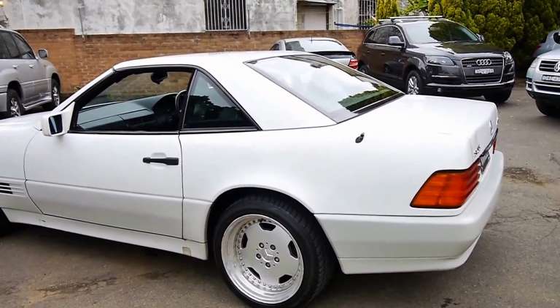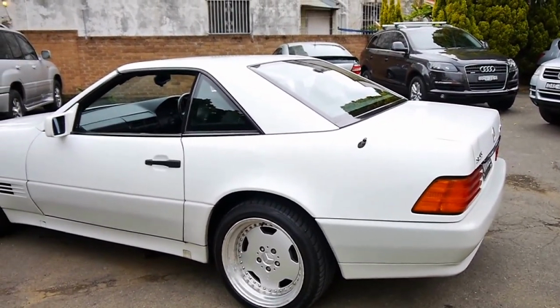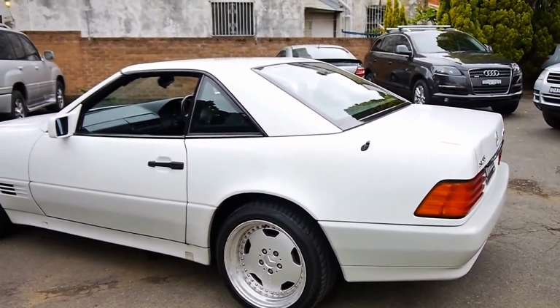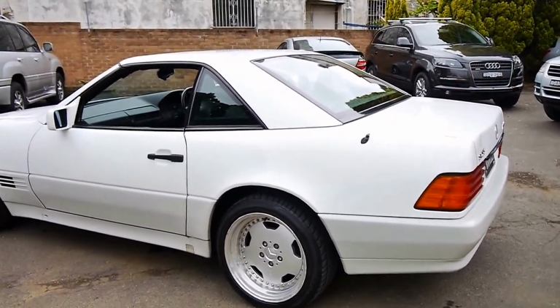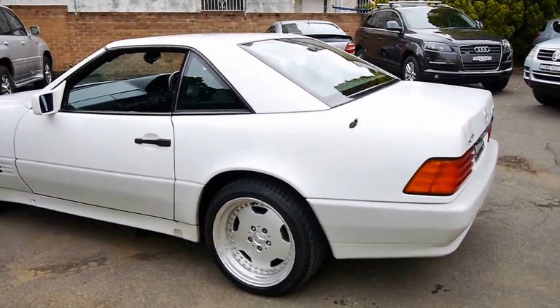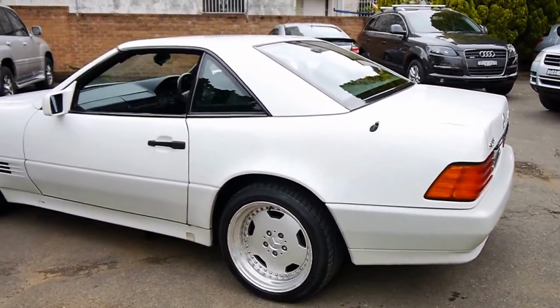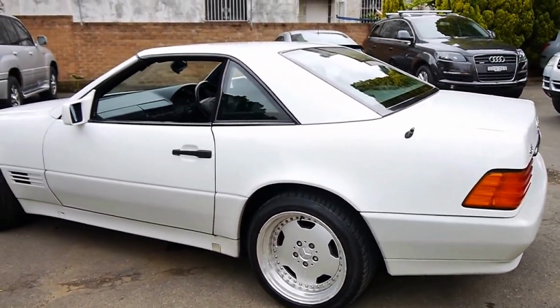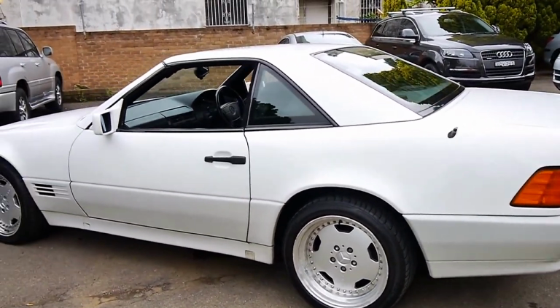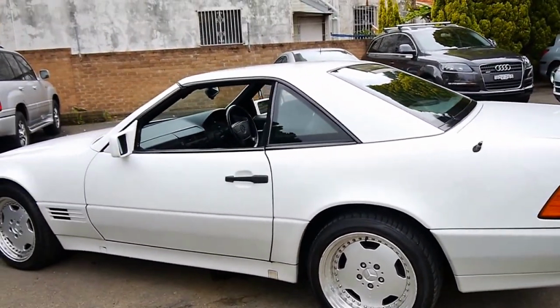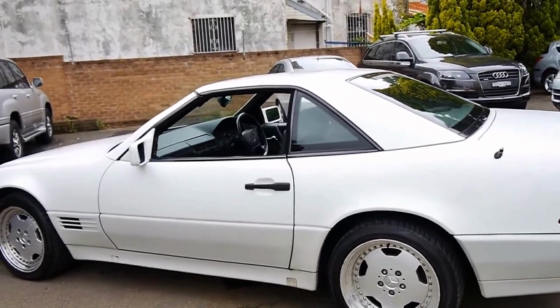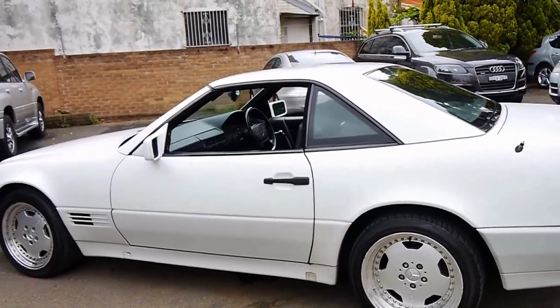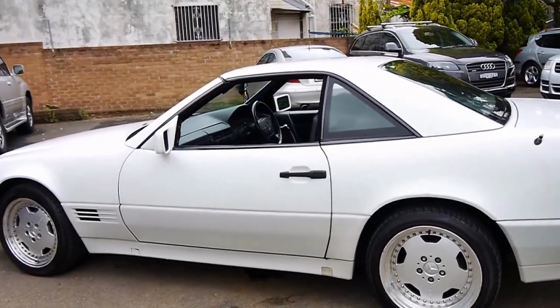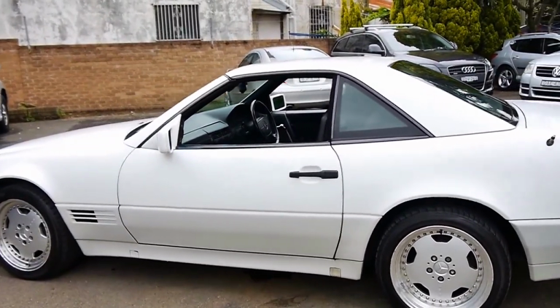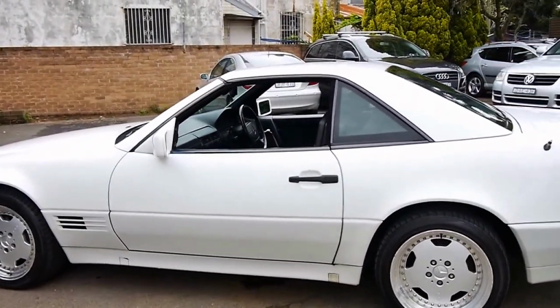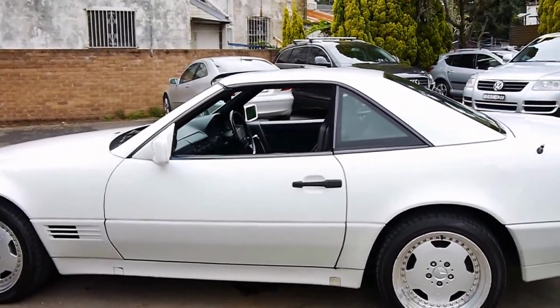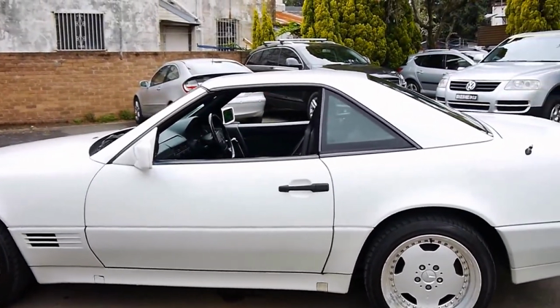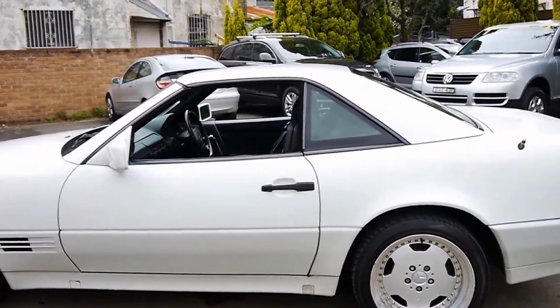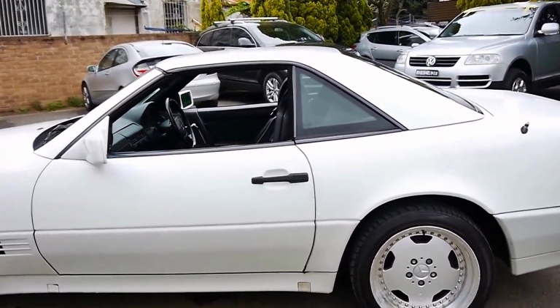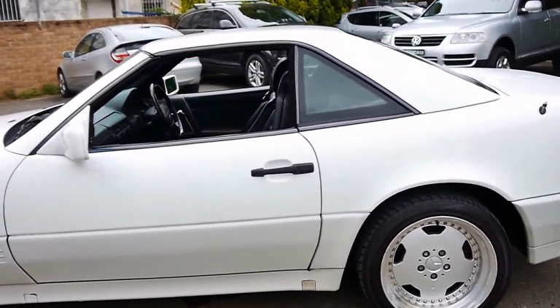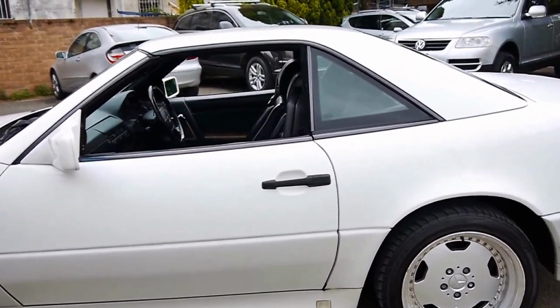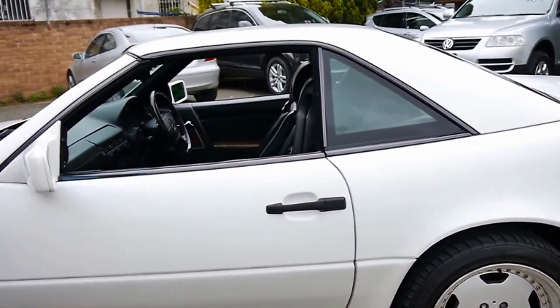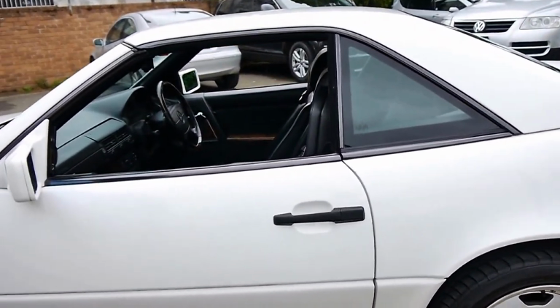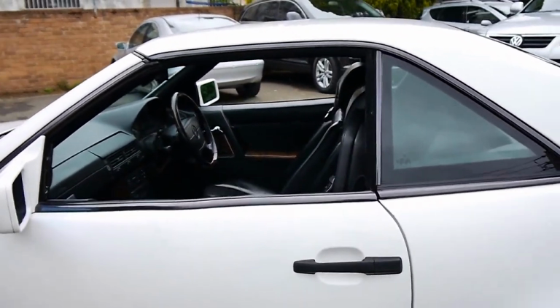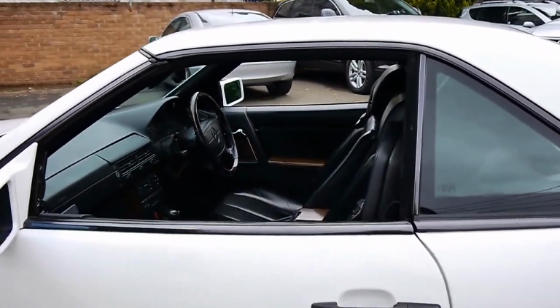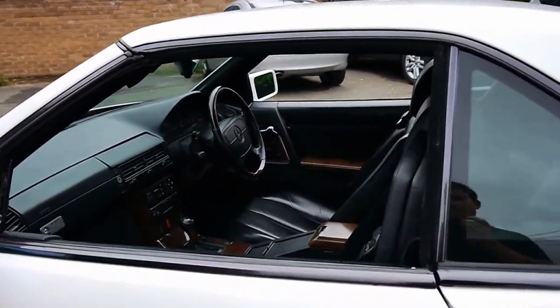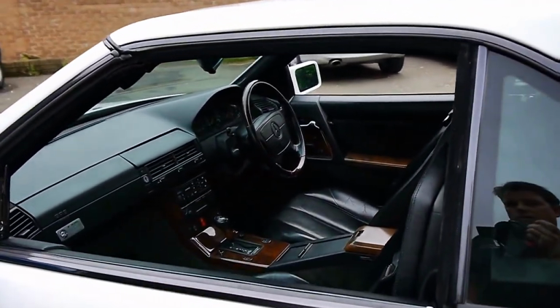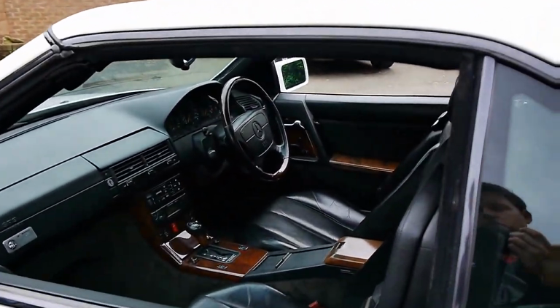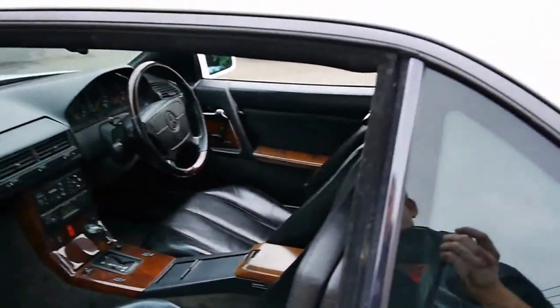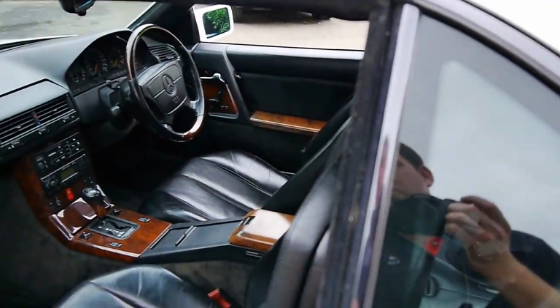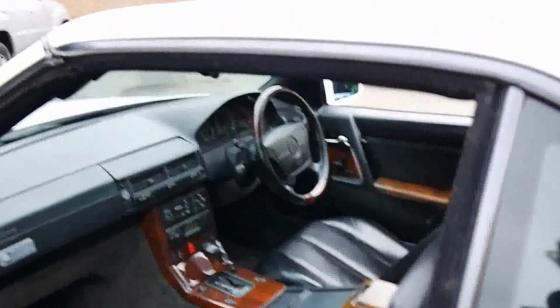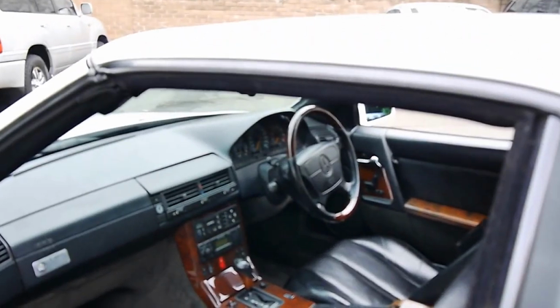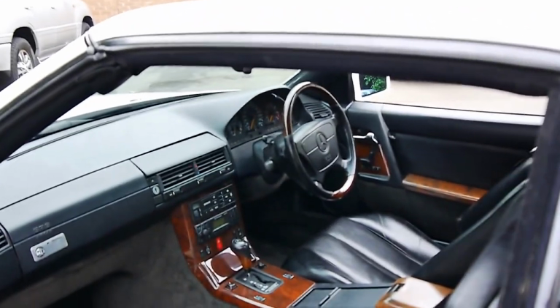We just sold two others which were white as well — one was an import in immaculate condition. We got just under $30,000 for that car, and we sold an SL320 which we also got about $30,000 for, which I think makes this pretty good value.